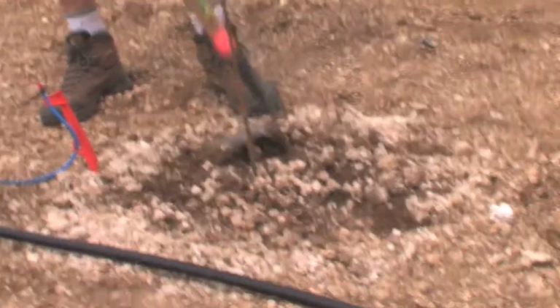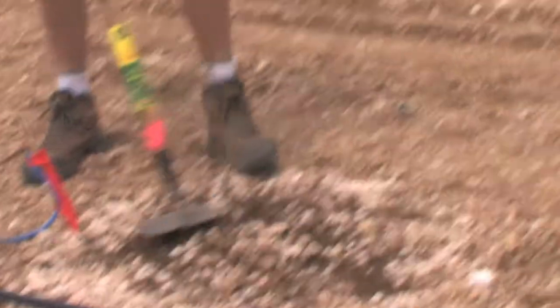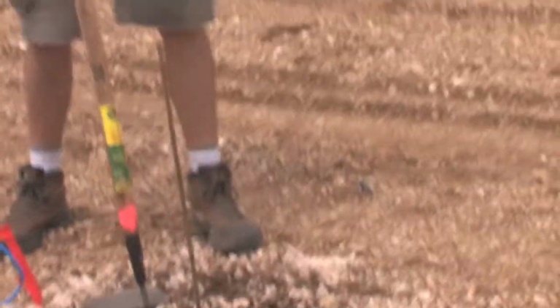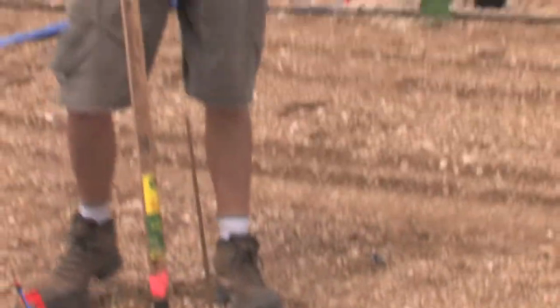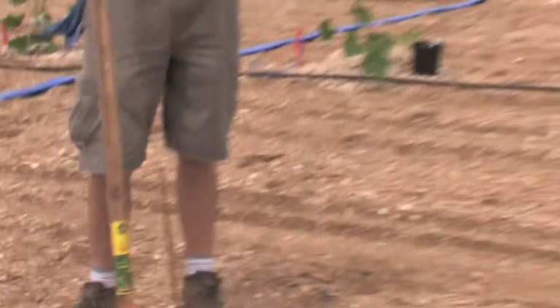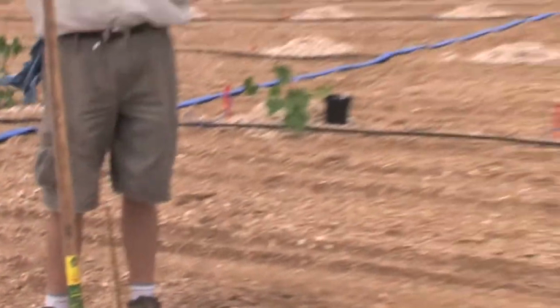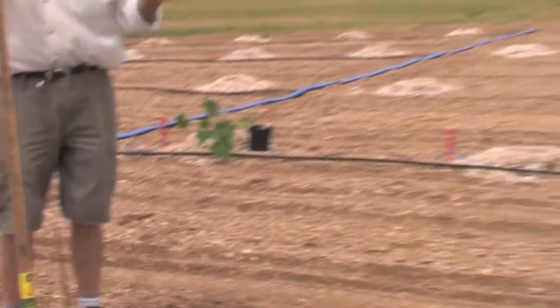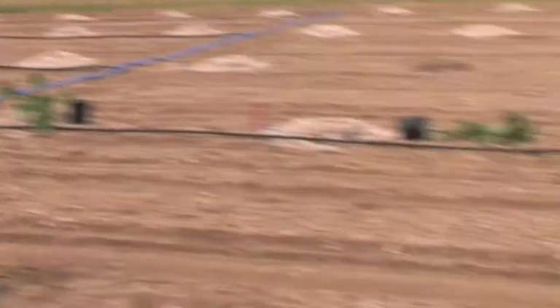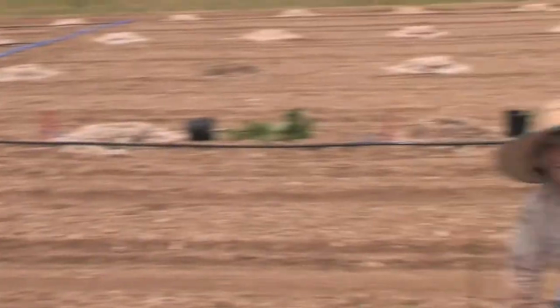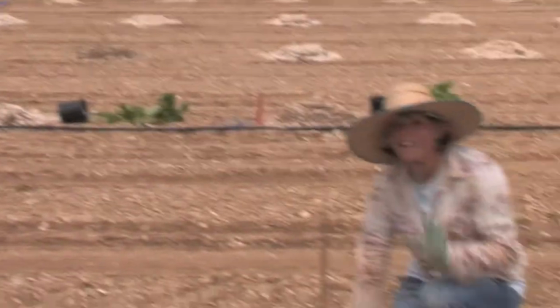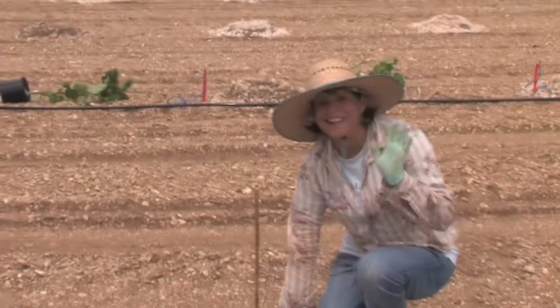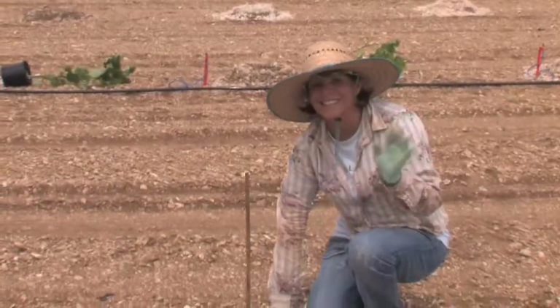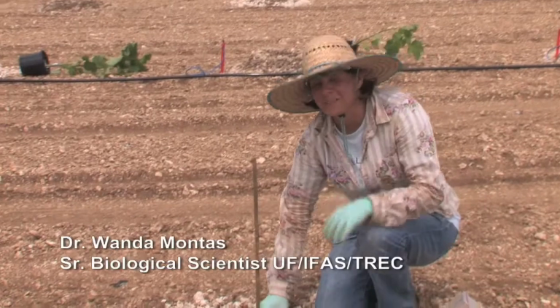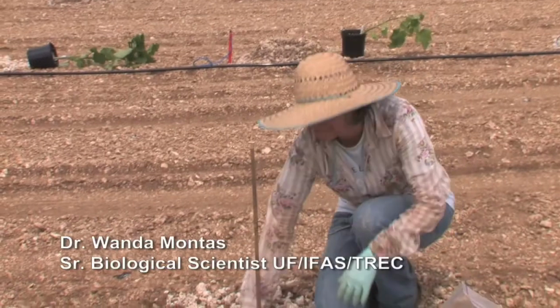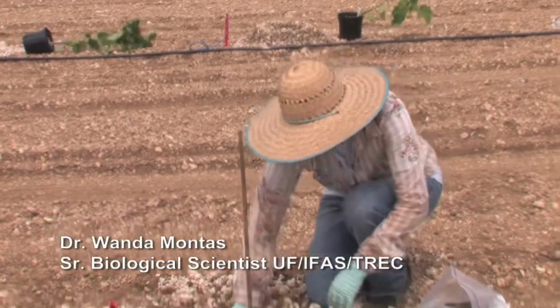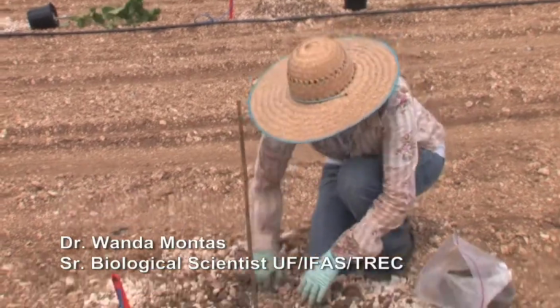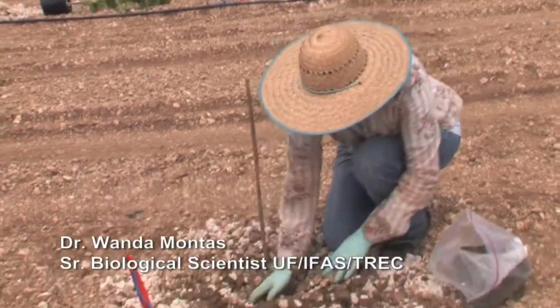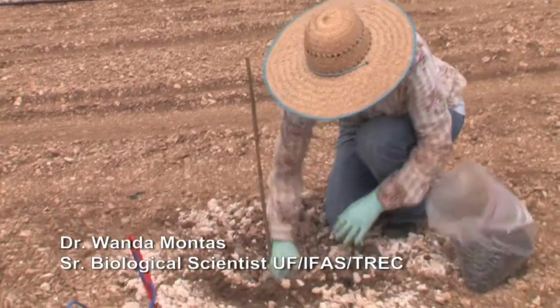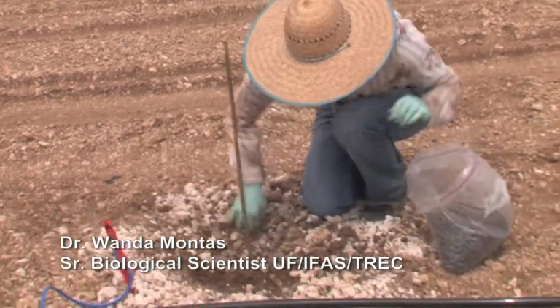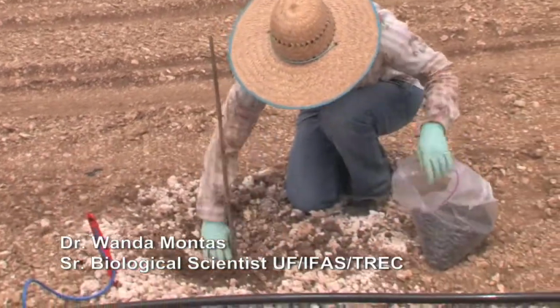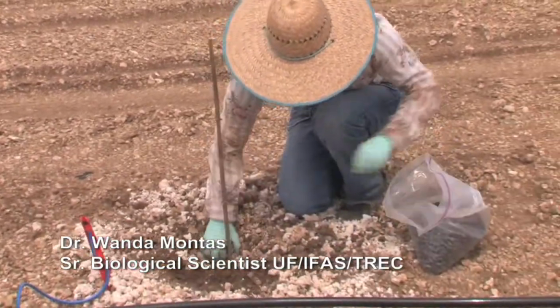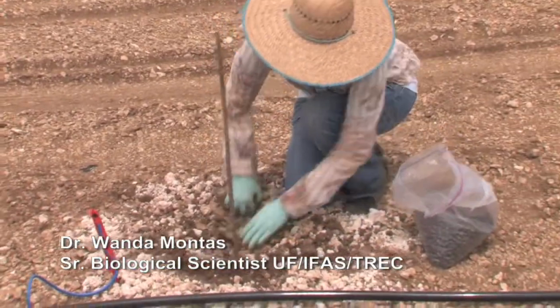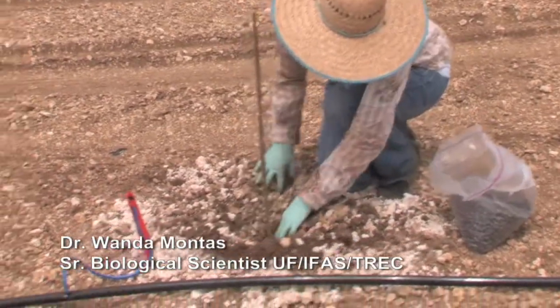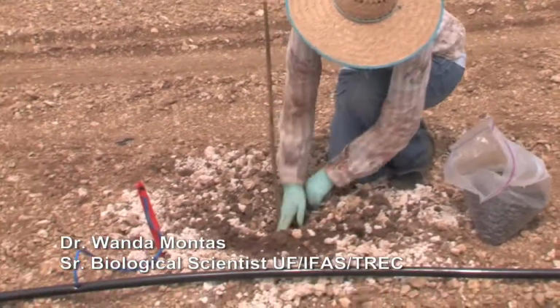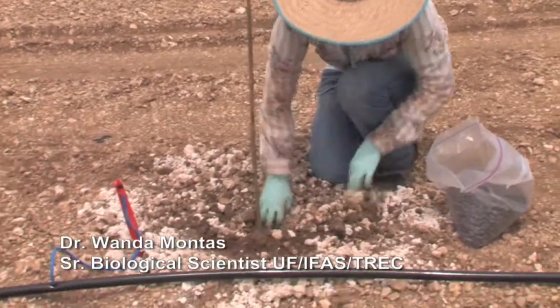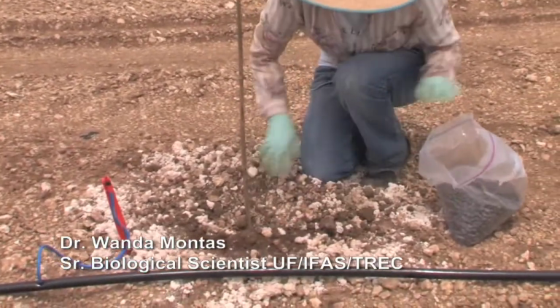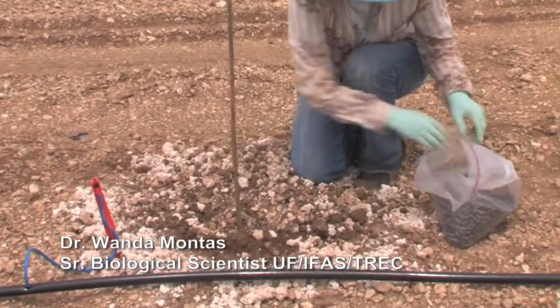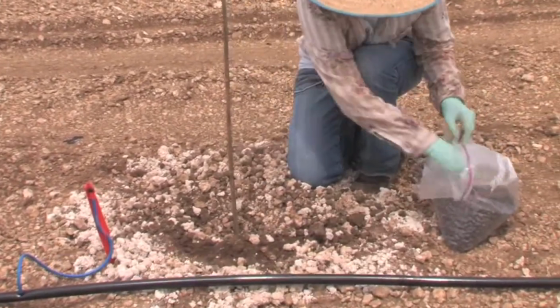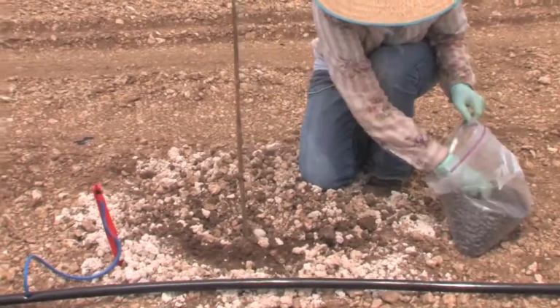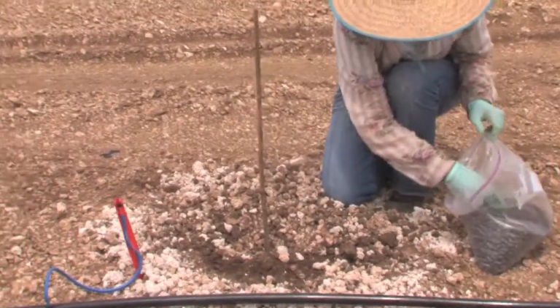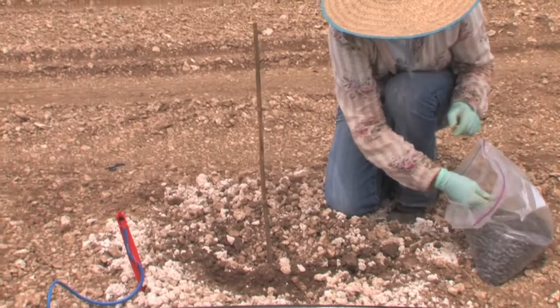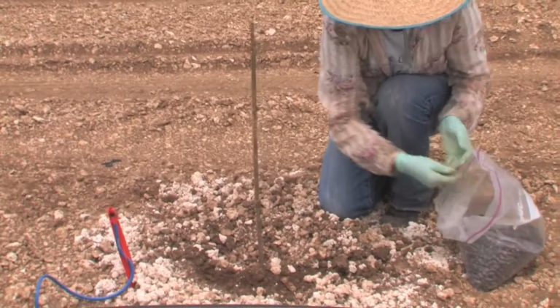My assistant, Dr. Juan Amantes, is then actually putting the seeds — putting three seeds per plot — and we'll take it from there.